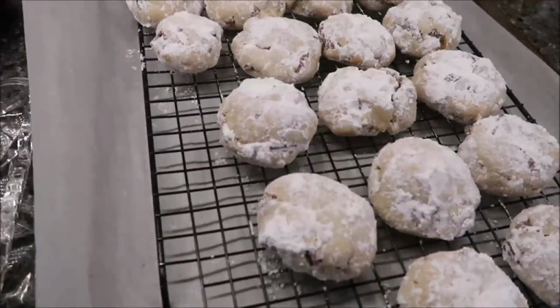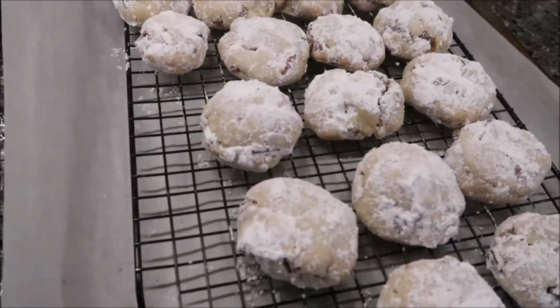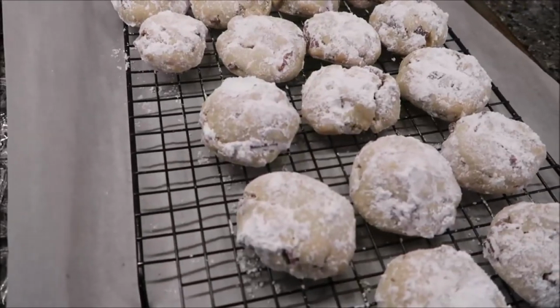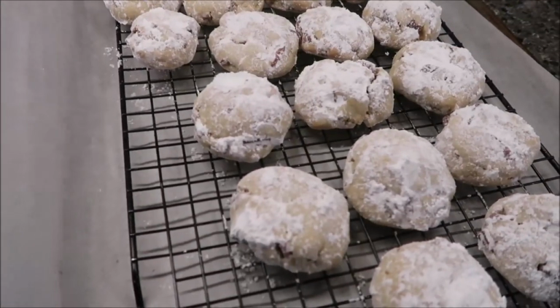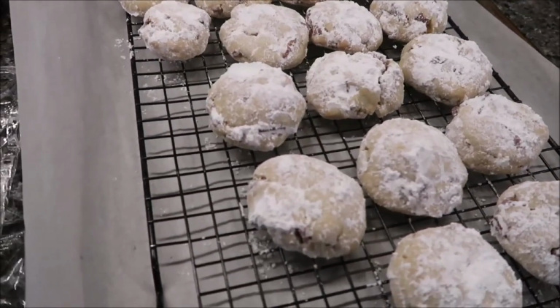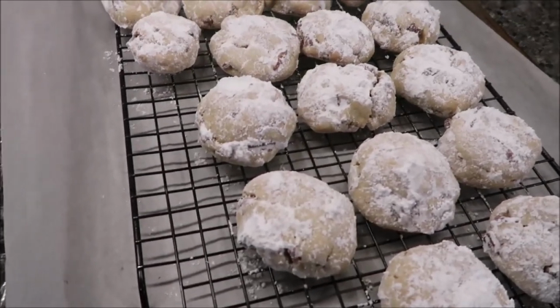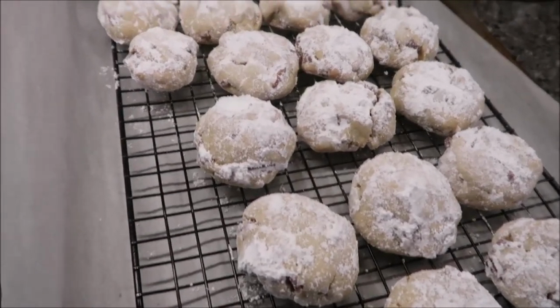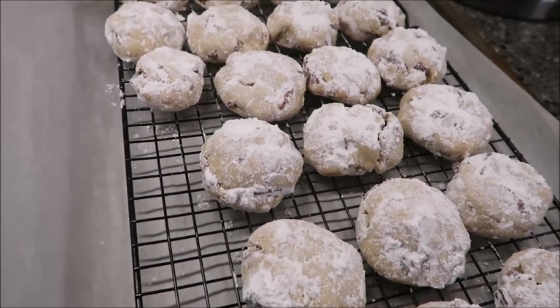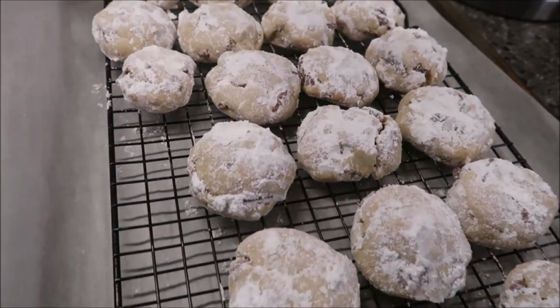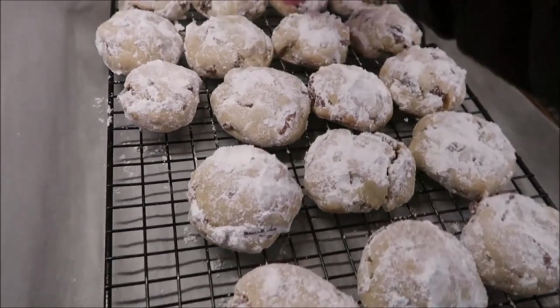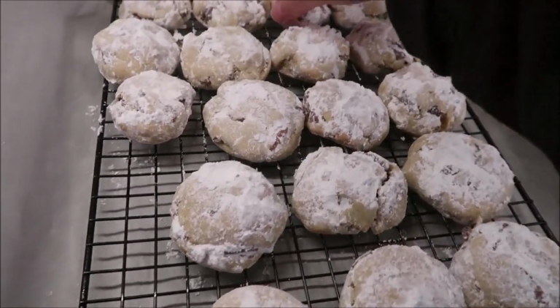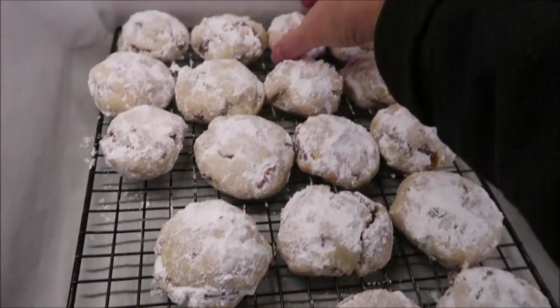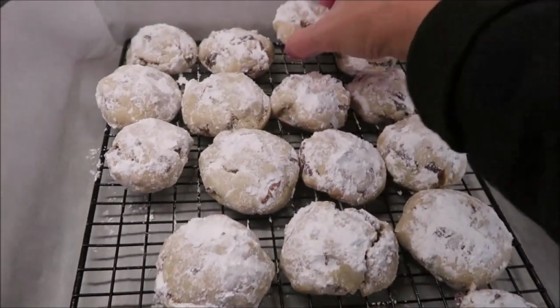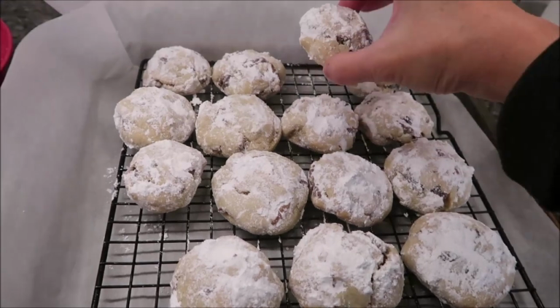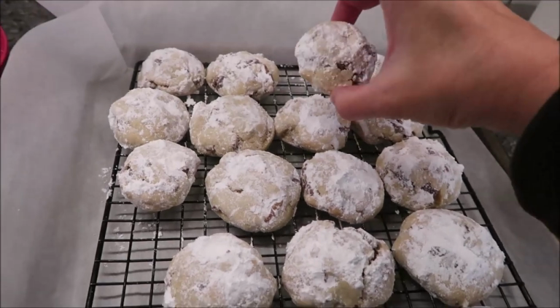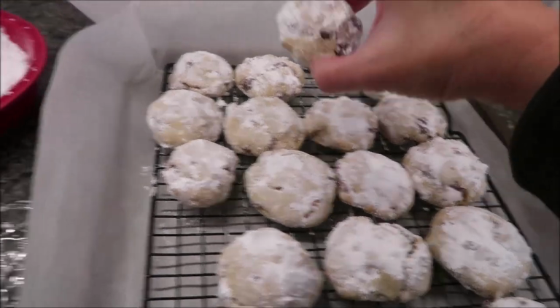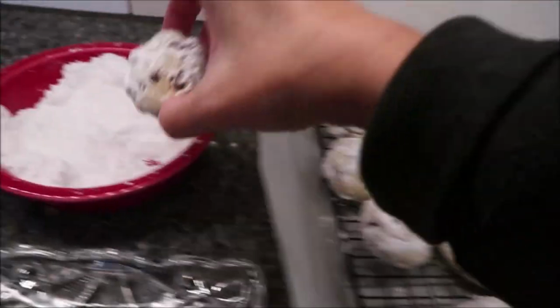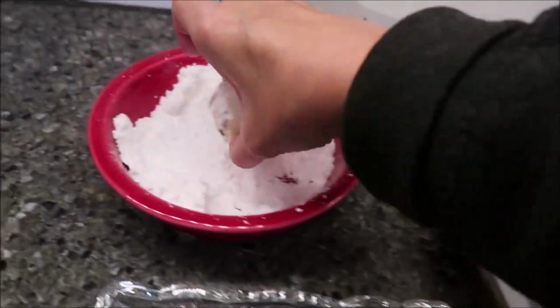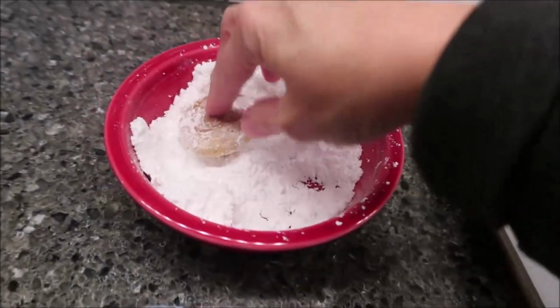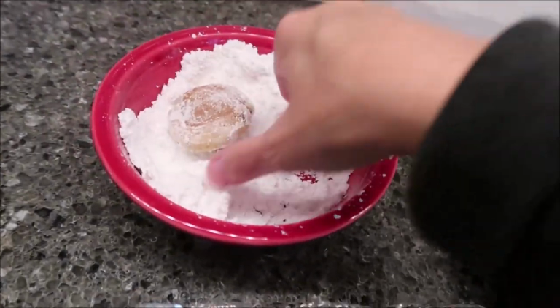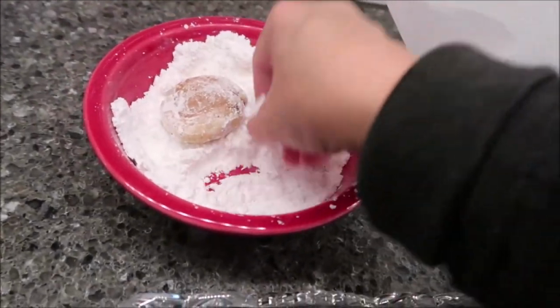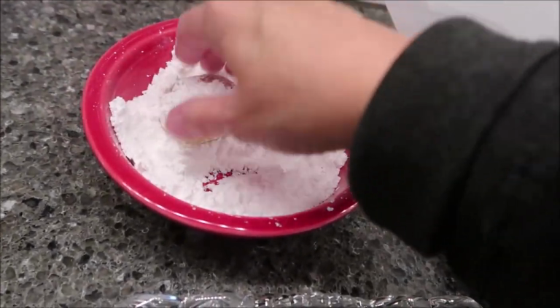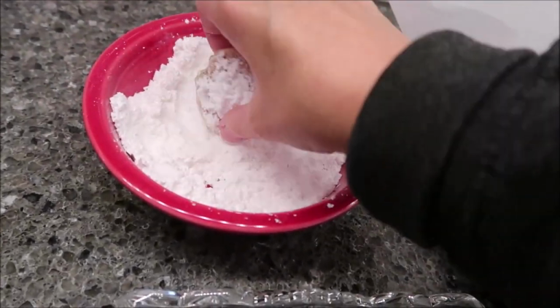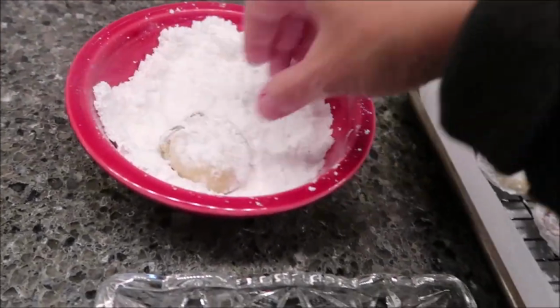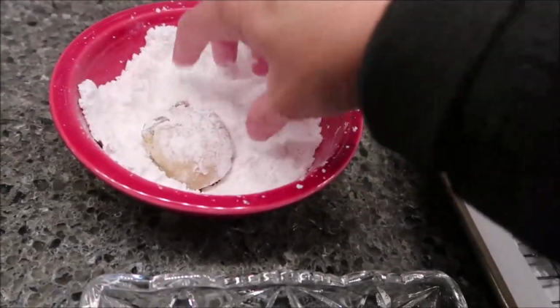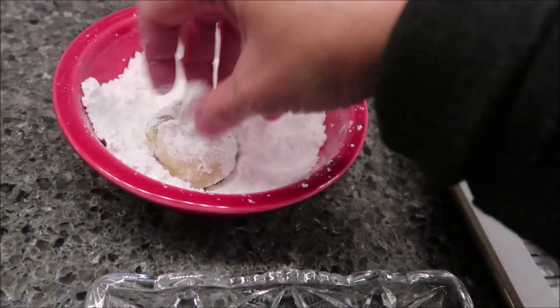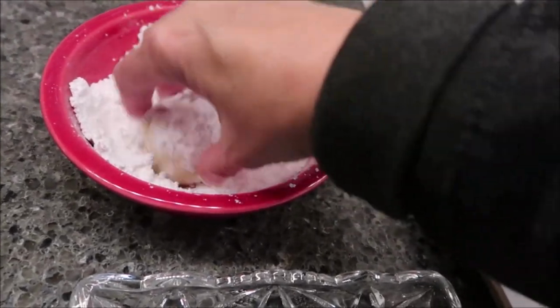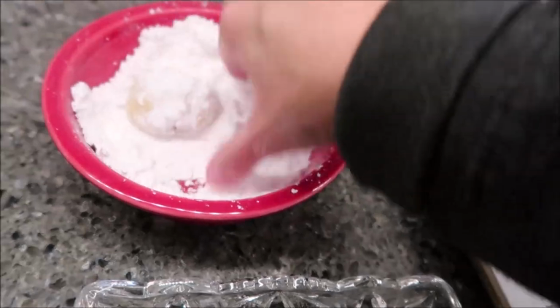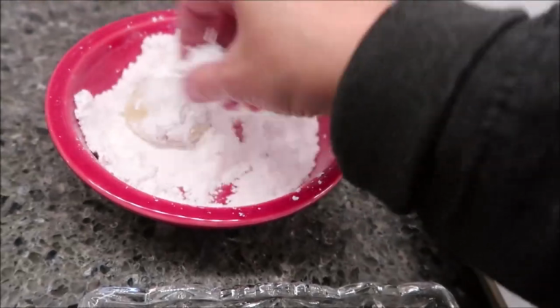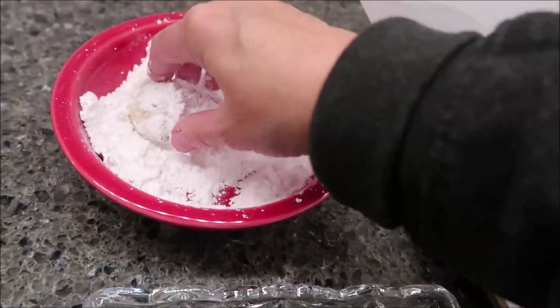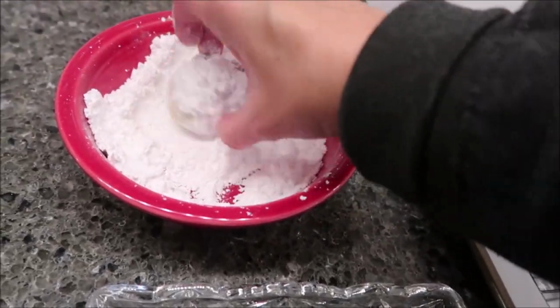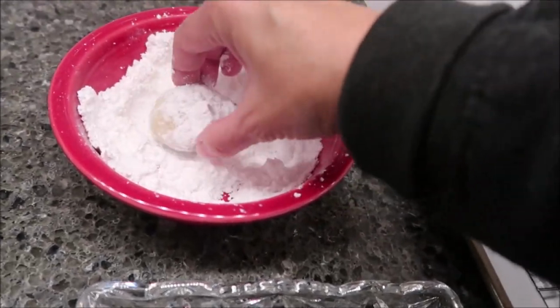The cookies have cooled completely. Before serving them you want to take each one and roll it in your powdered sugar one more time.